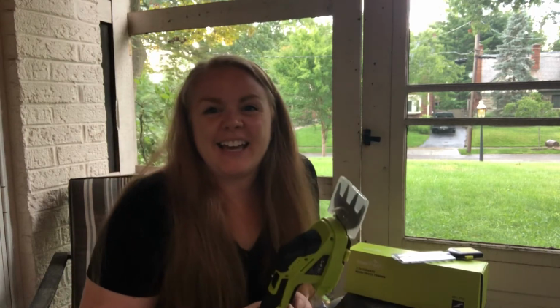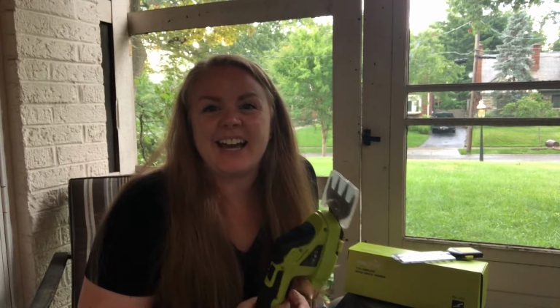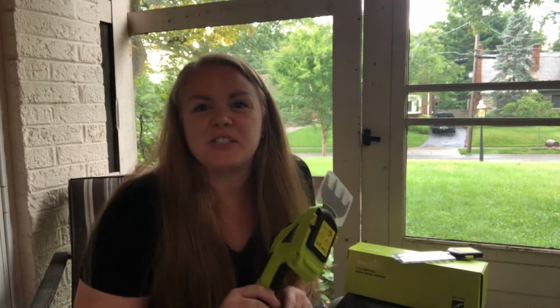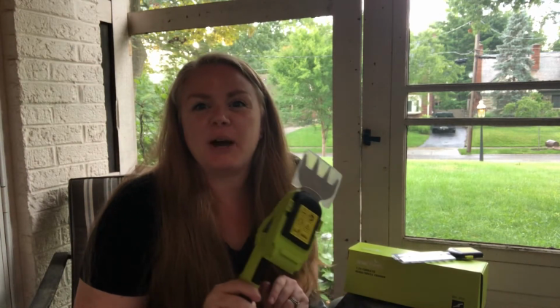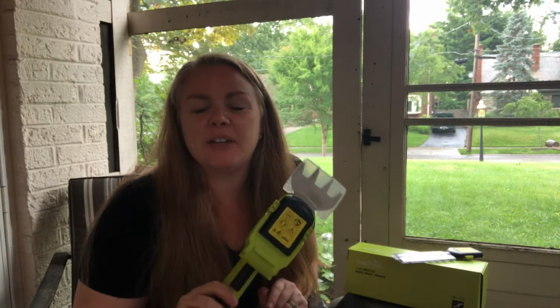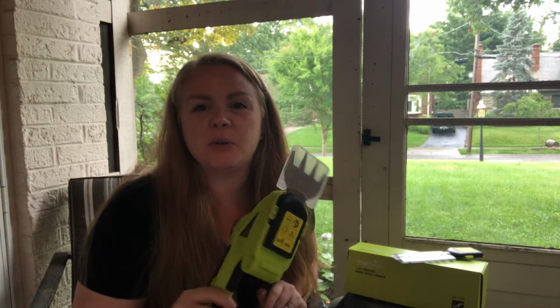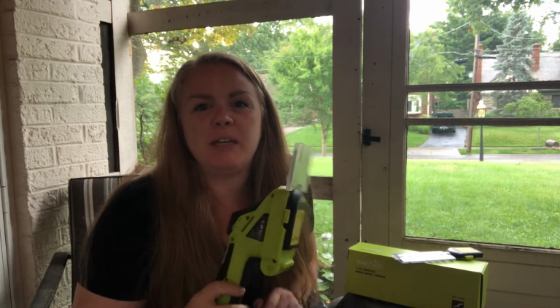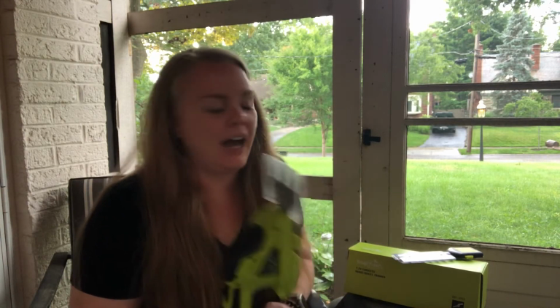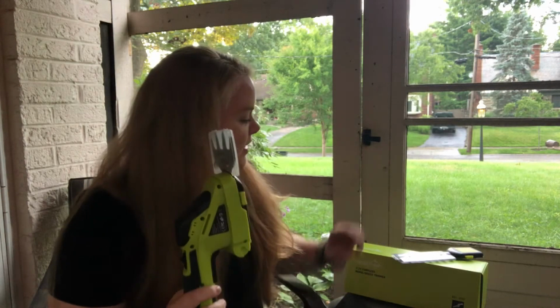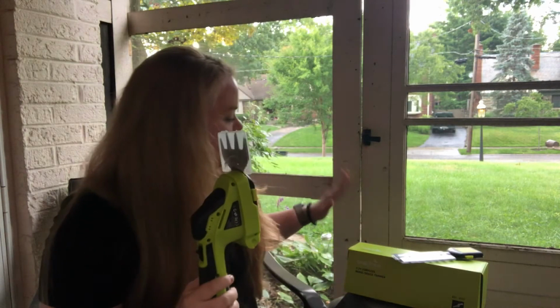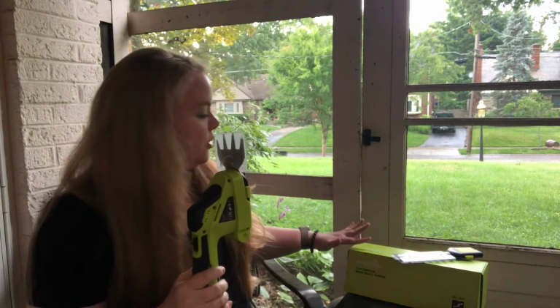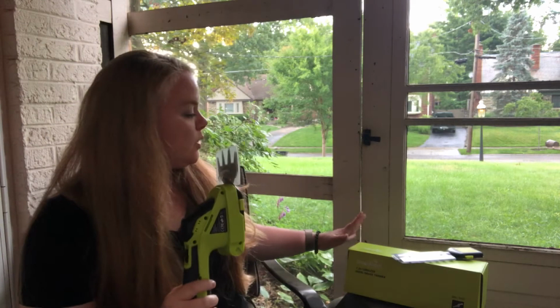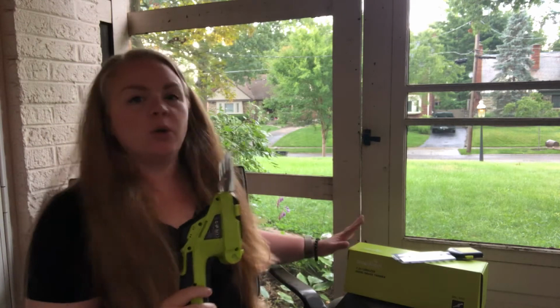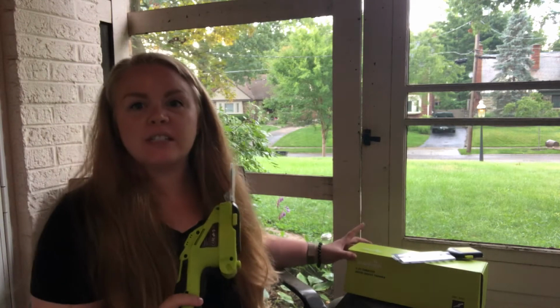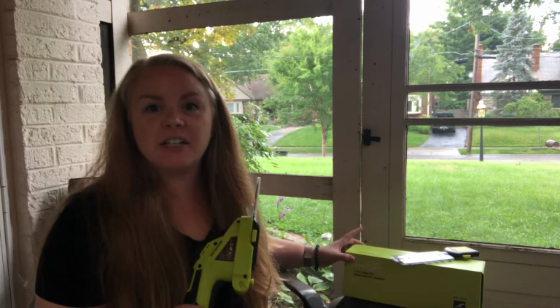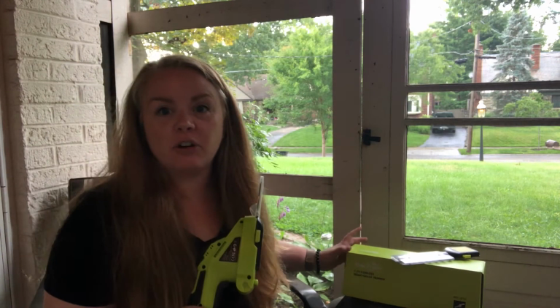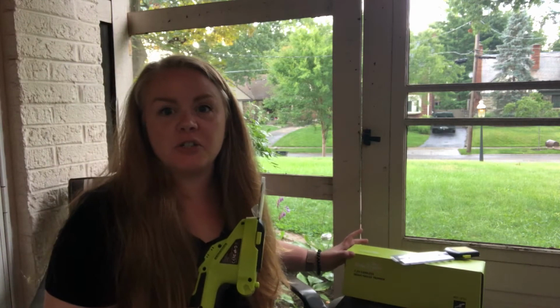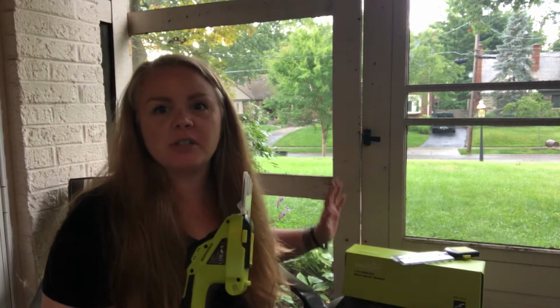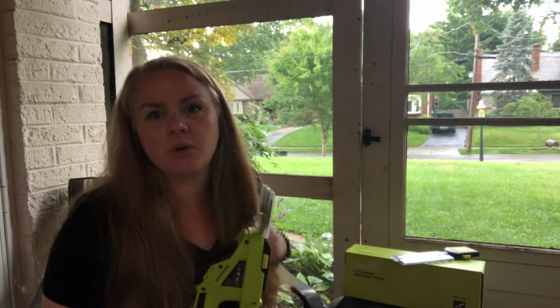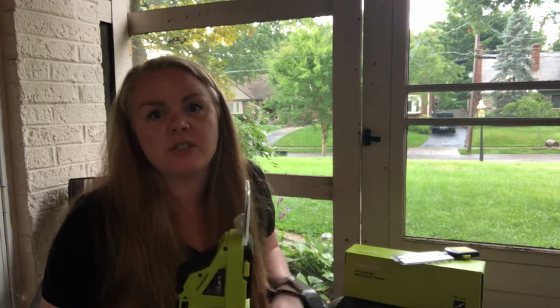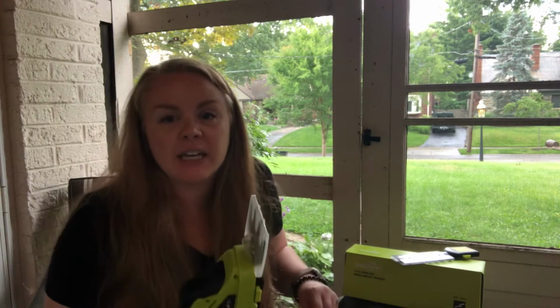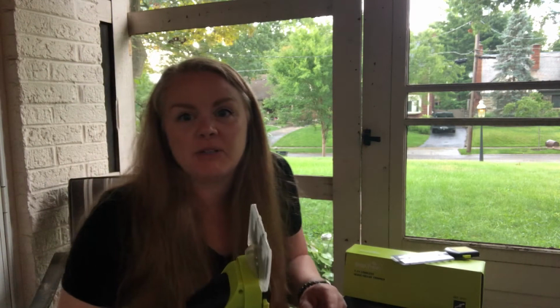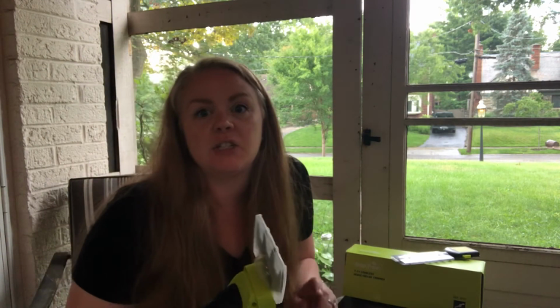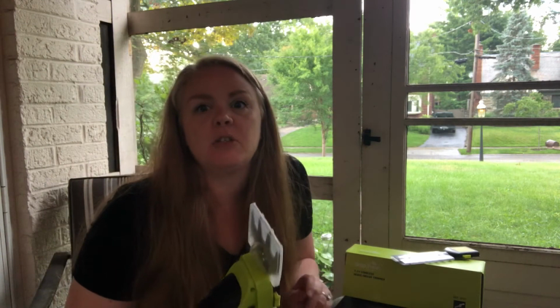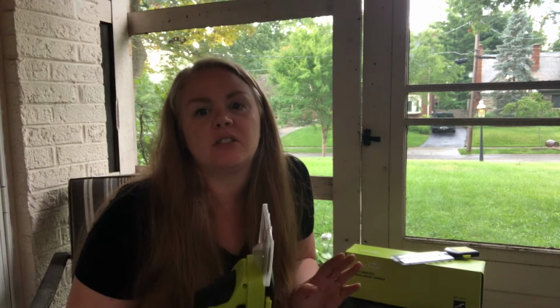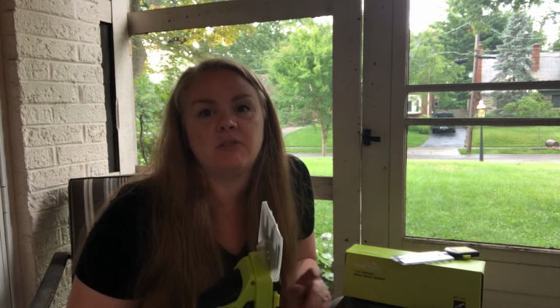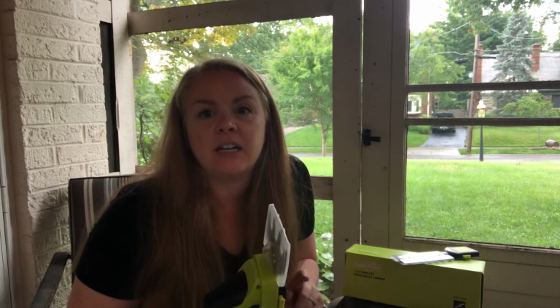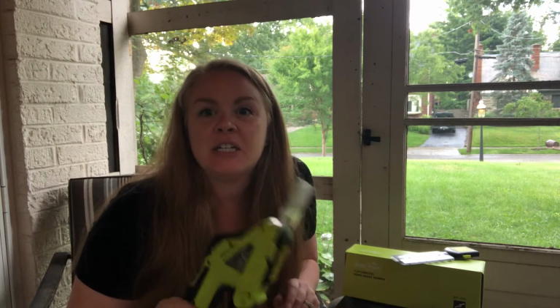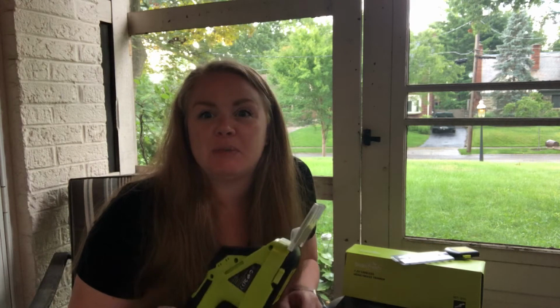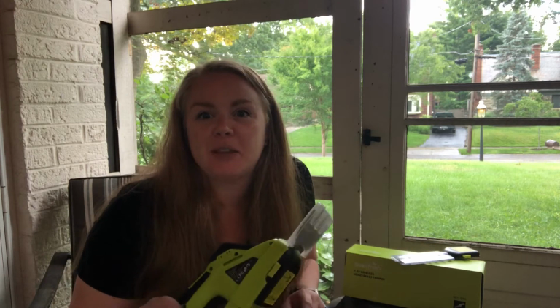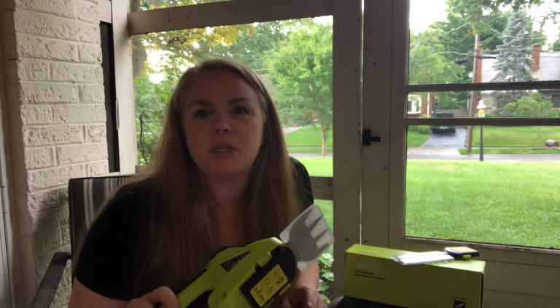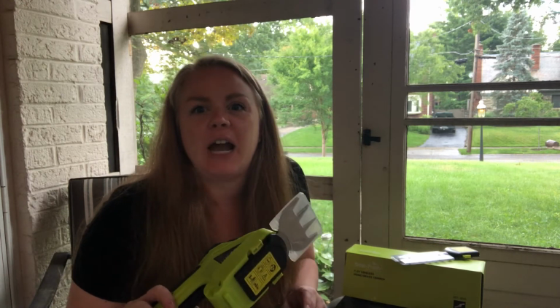Hey guys, so I want to give you a quick peek at these new cordless hedge and grass trimmers. Of course, as soon as I came outside to show them to you guys, it started raining, so I'm stuck on the porch for now.